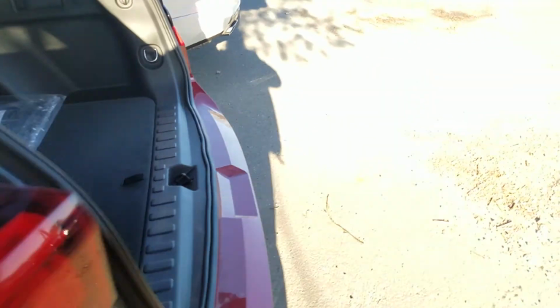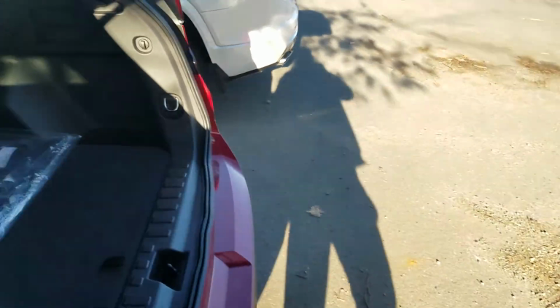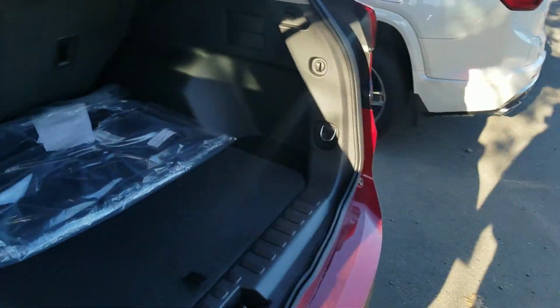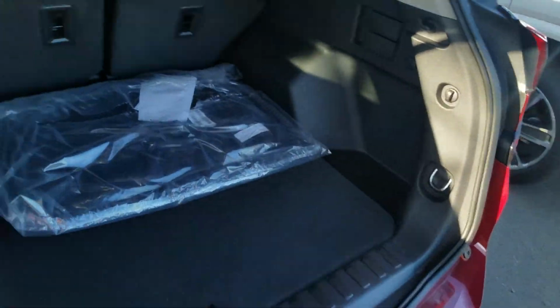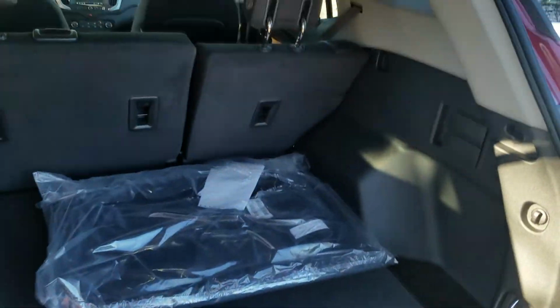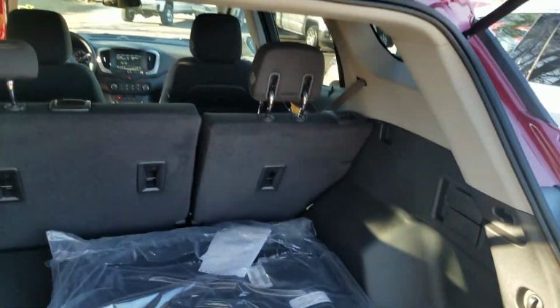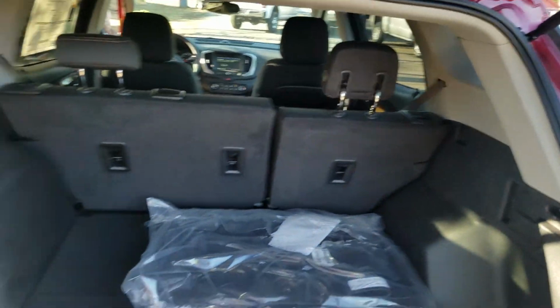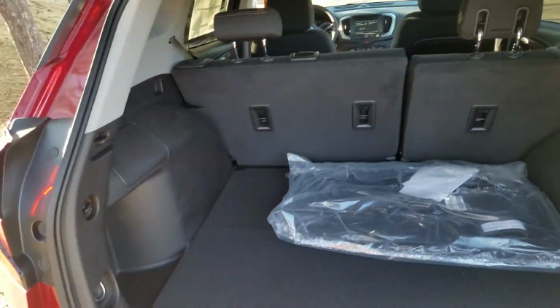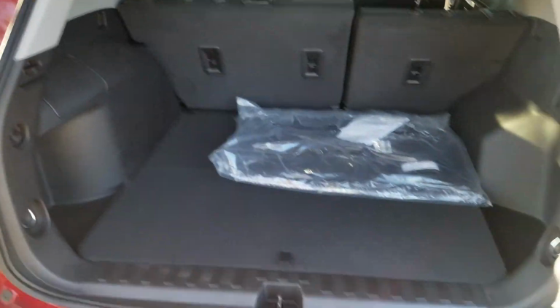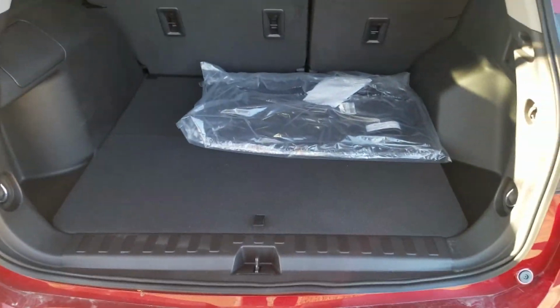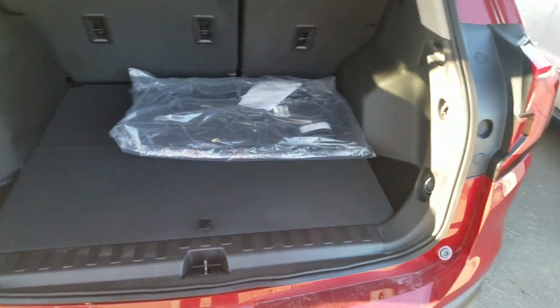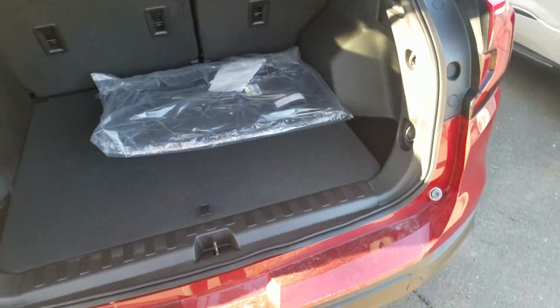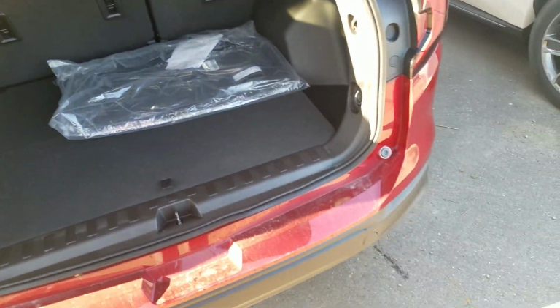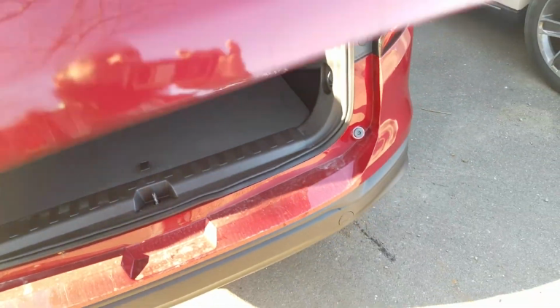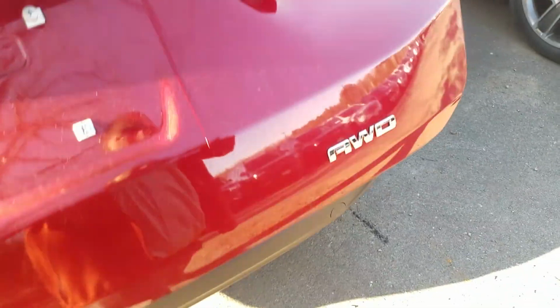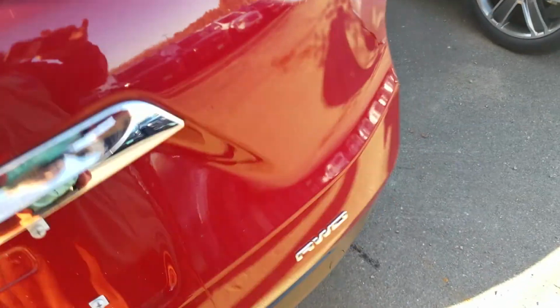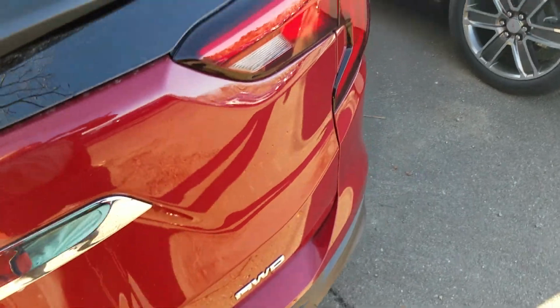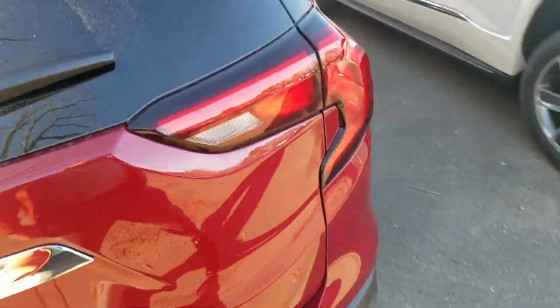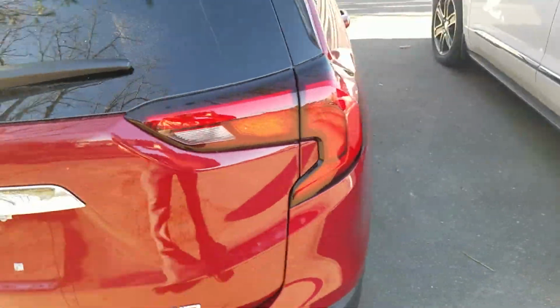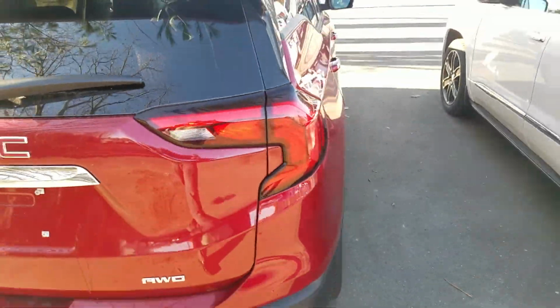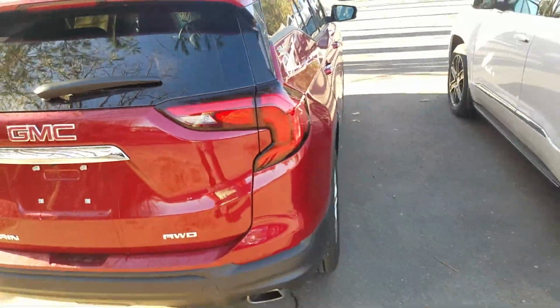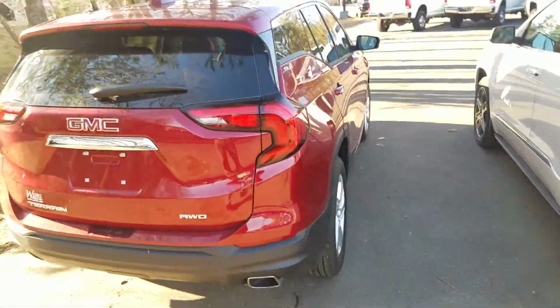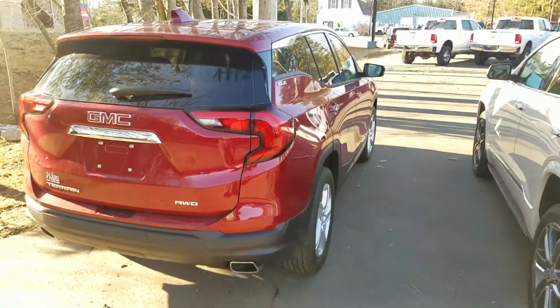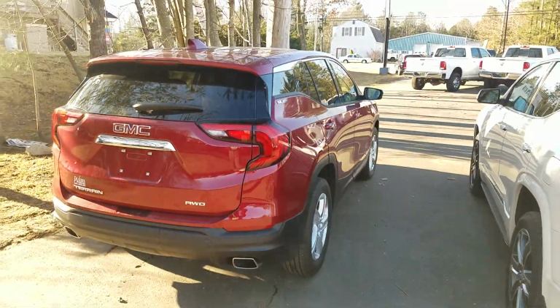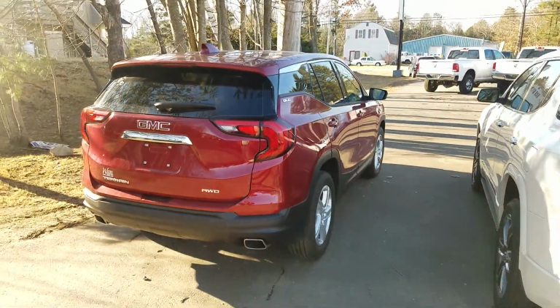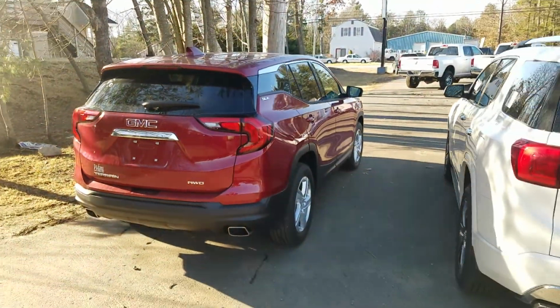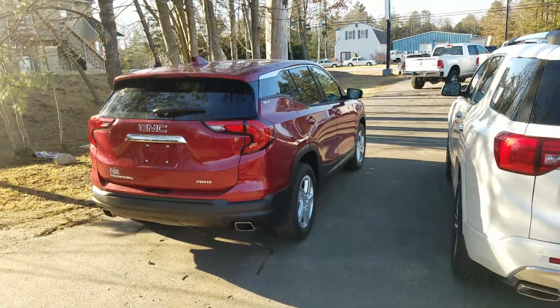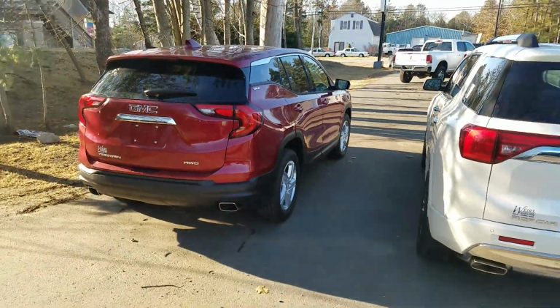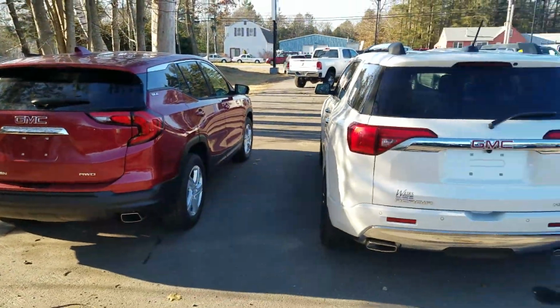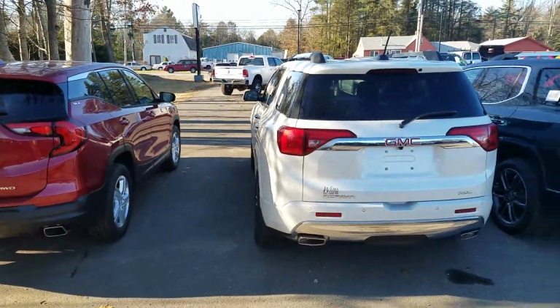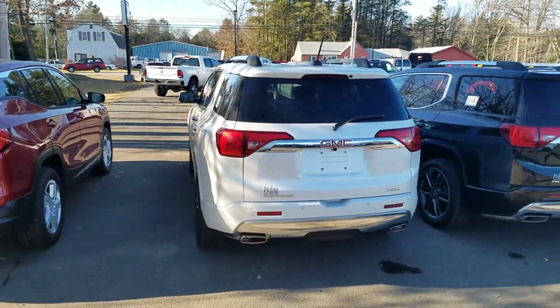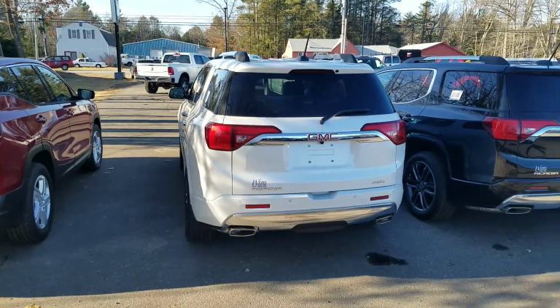You've got a pretty spacious trunk. So you can see the back of them side by side as well — that's your Terrain and that's your Acadia.